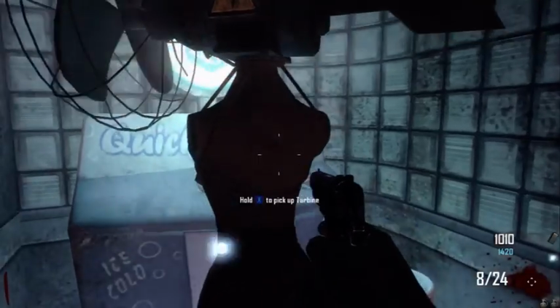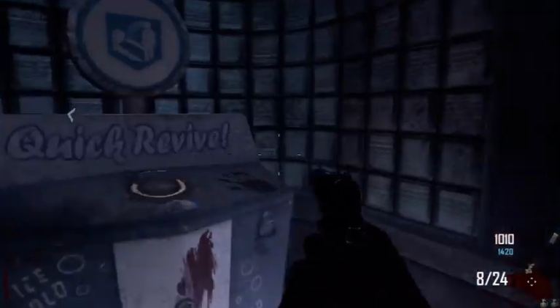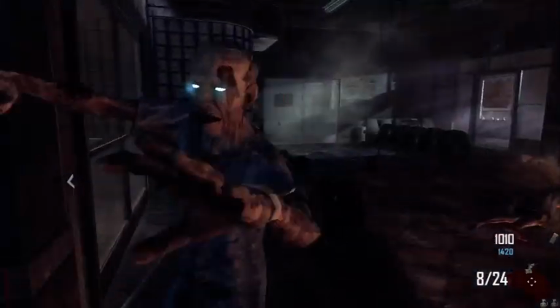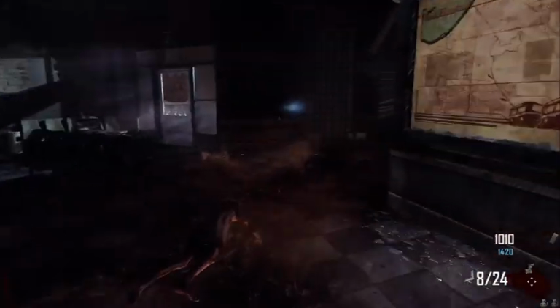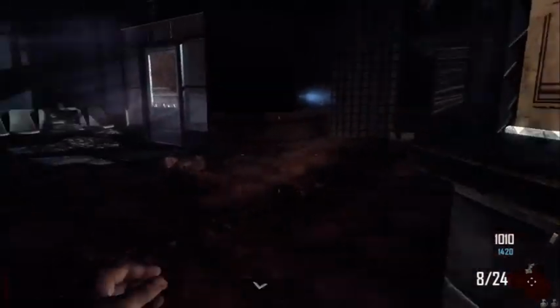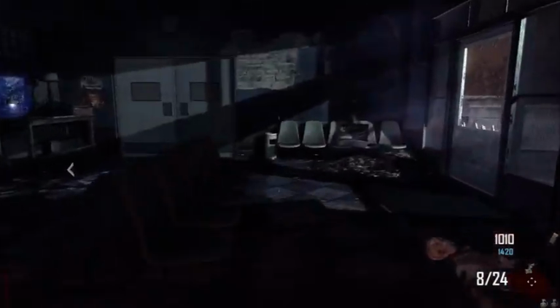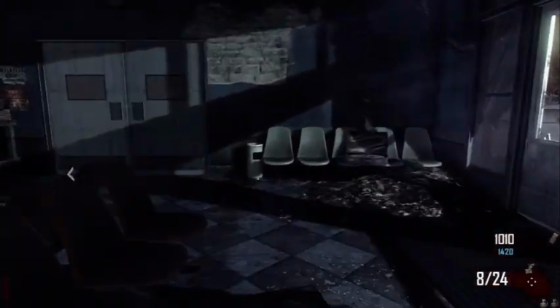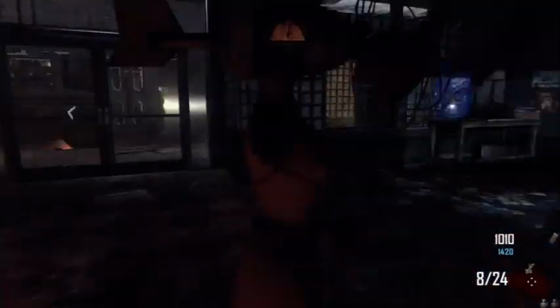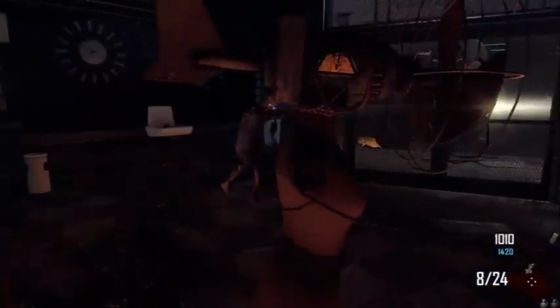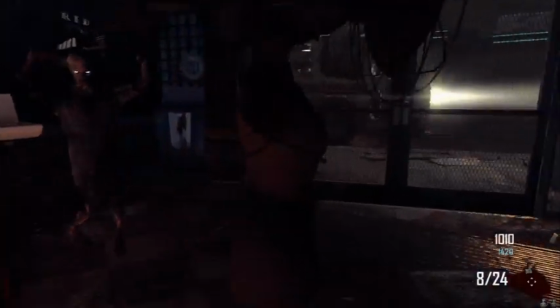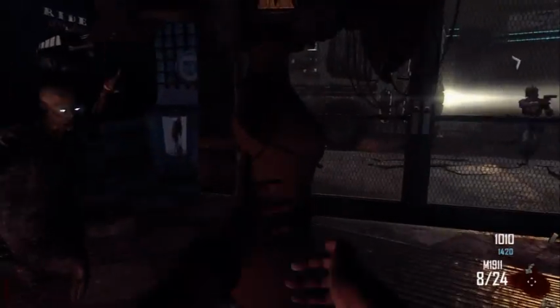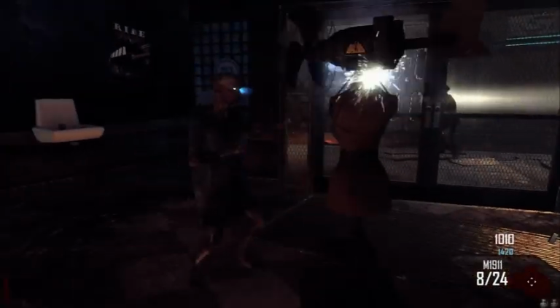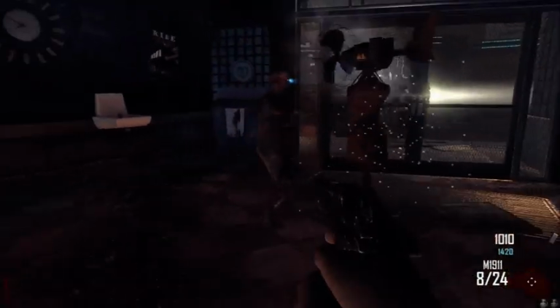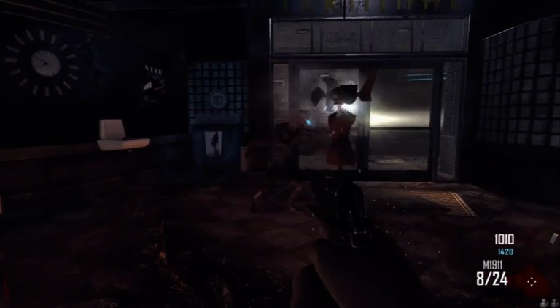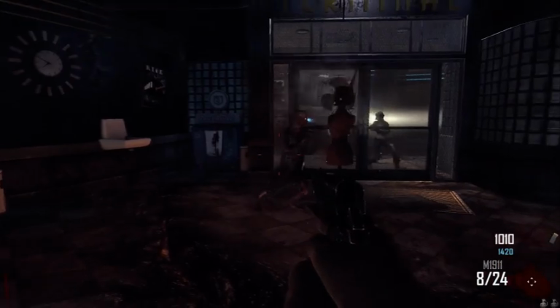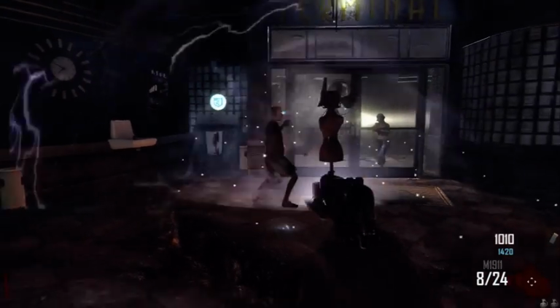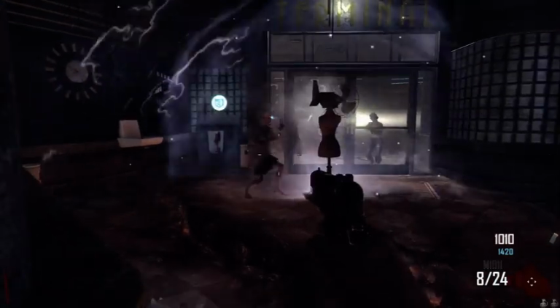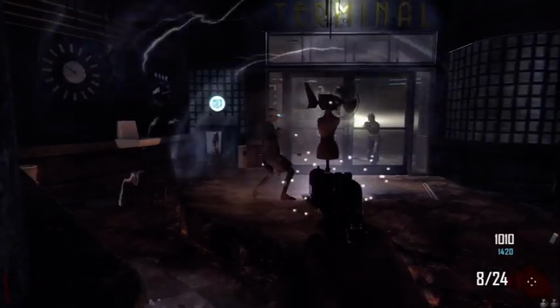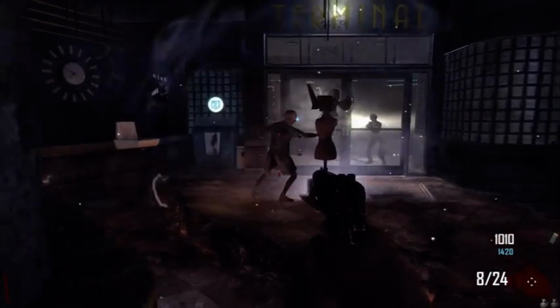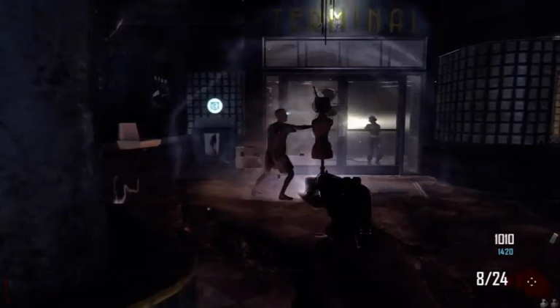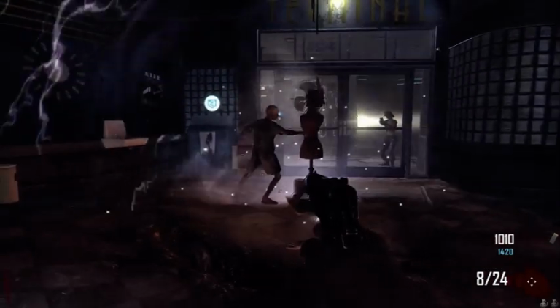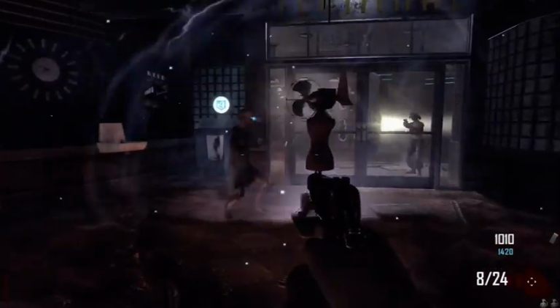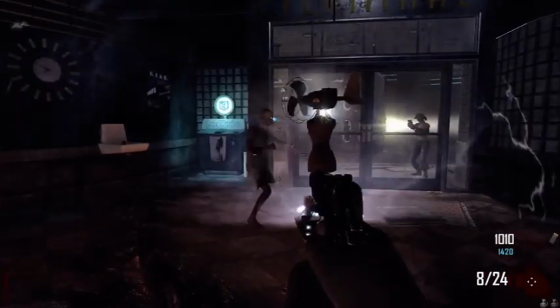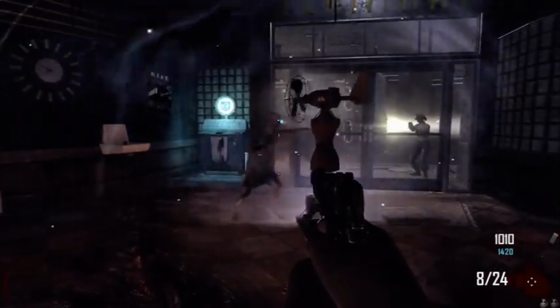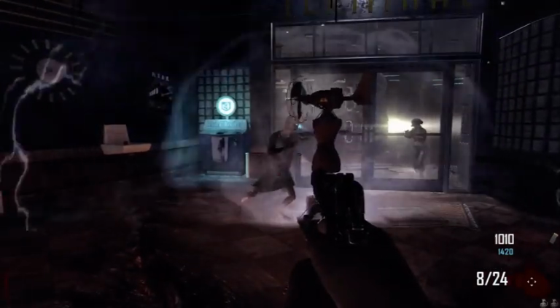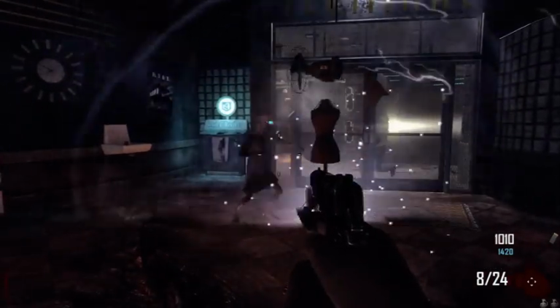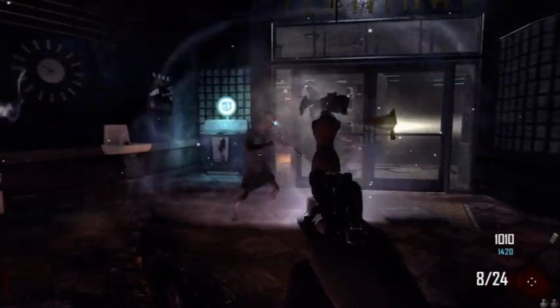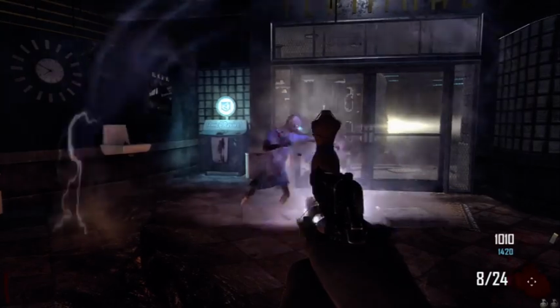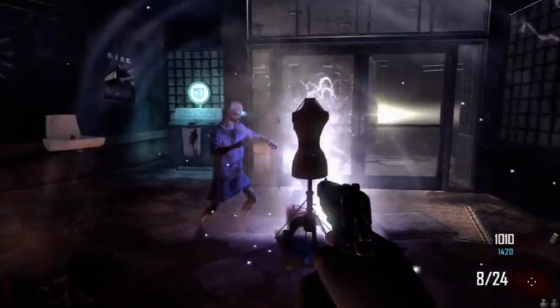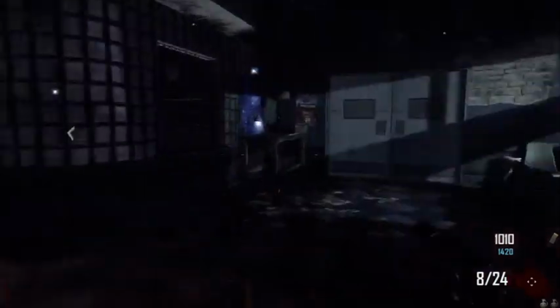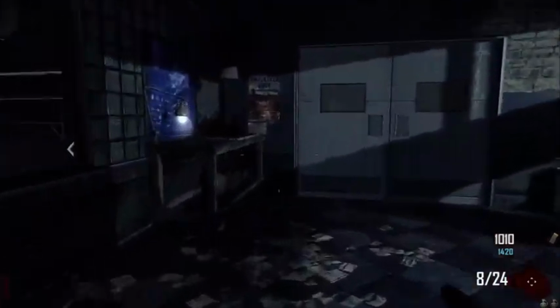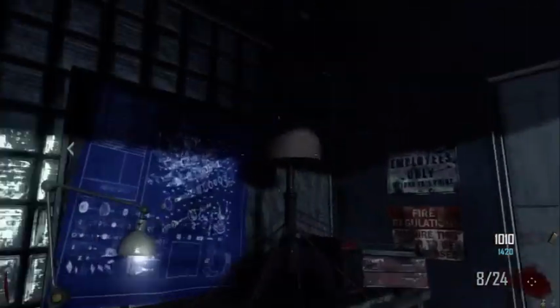Zombies will attack it, so you can use it as kind of a distraction. And see — it just broke. But if it breaks, it'll always be here in the first room; you can just go back, hold X, and get another one.